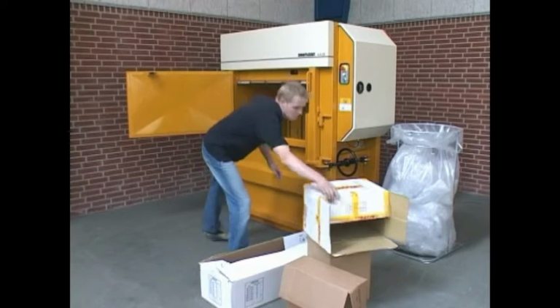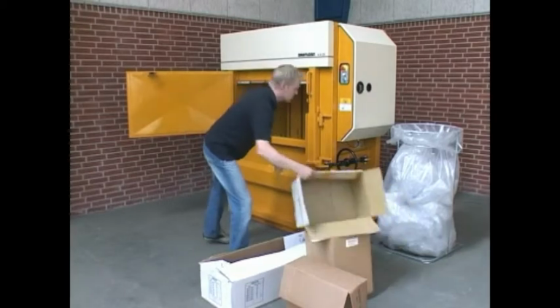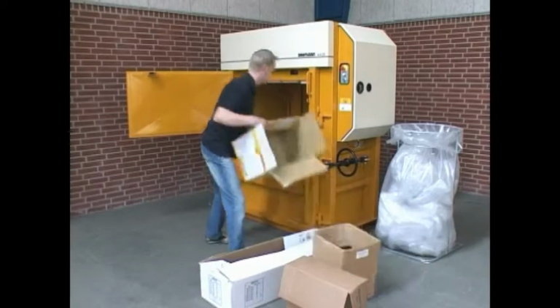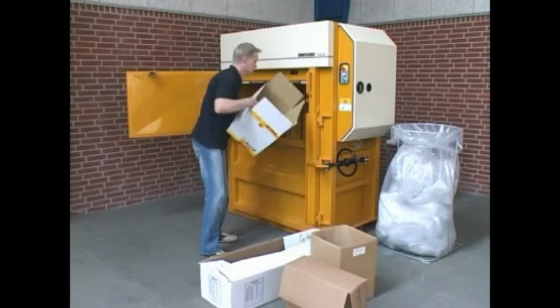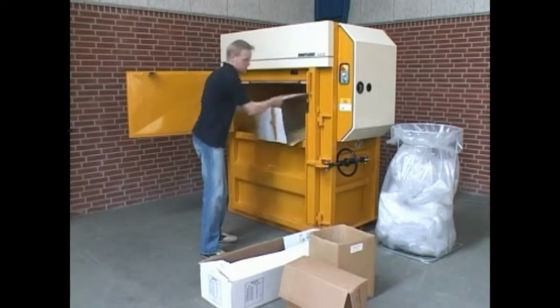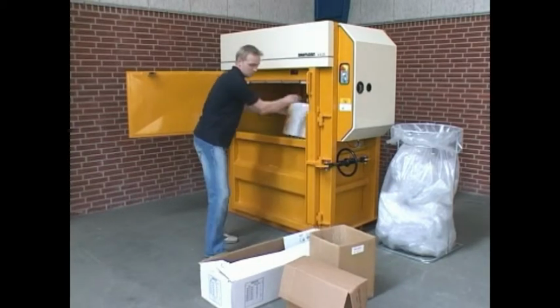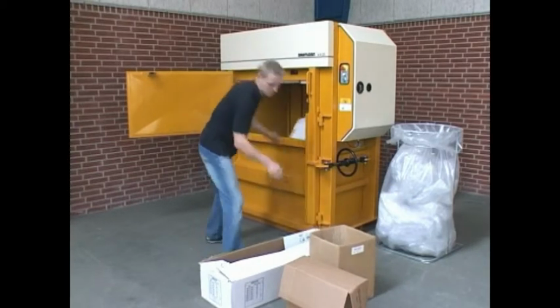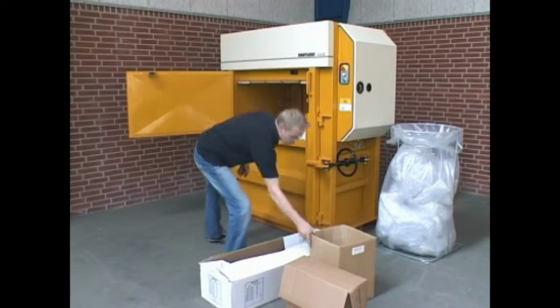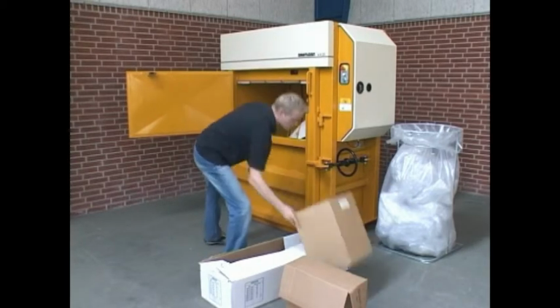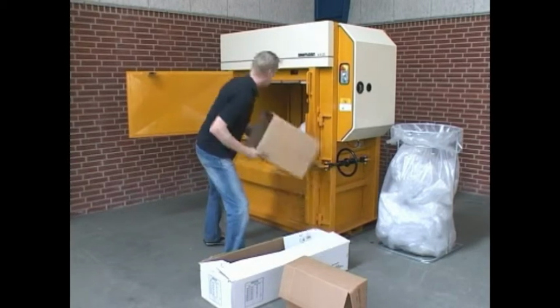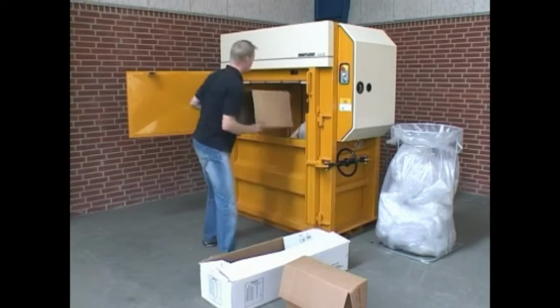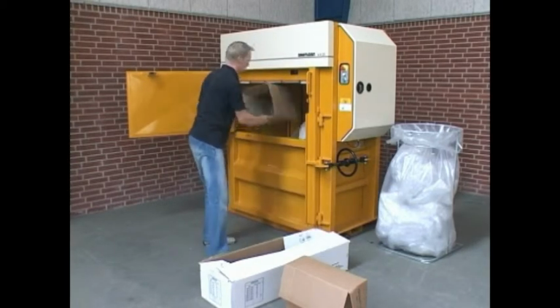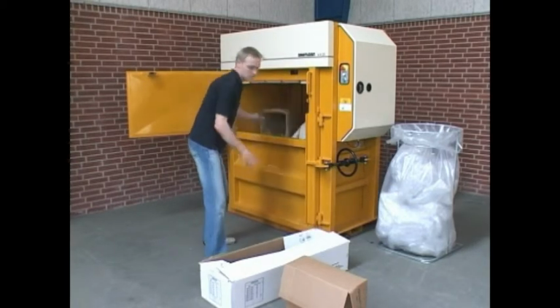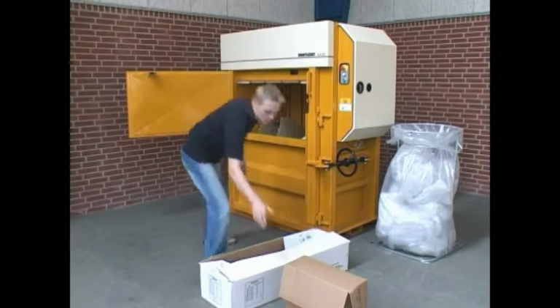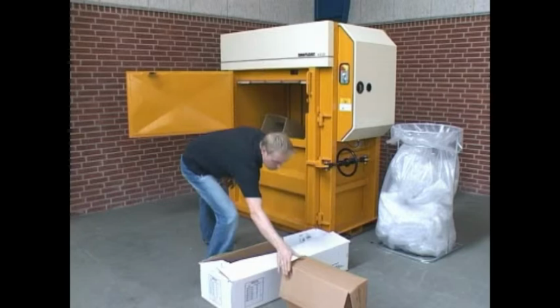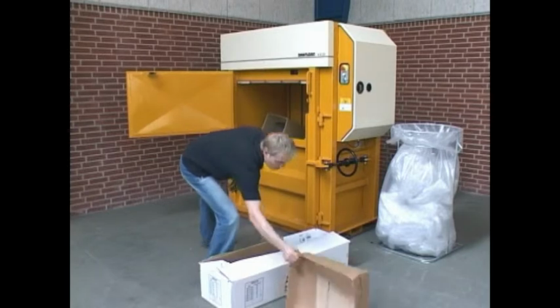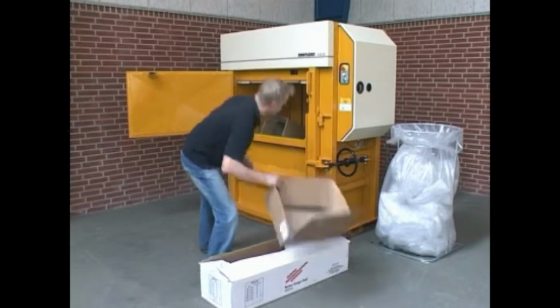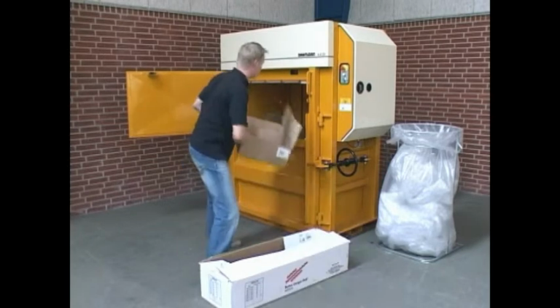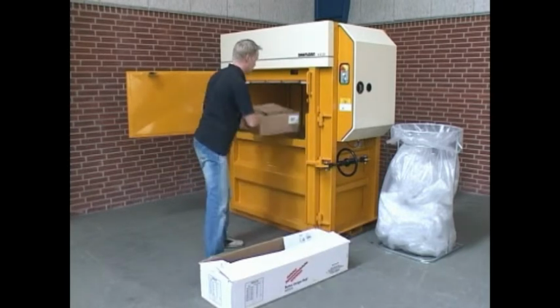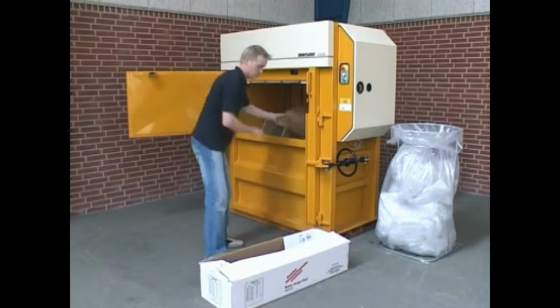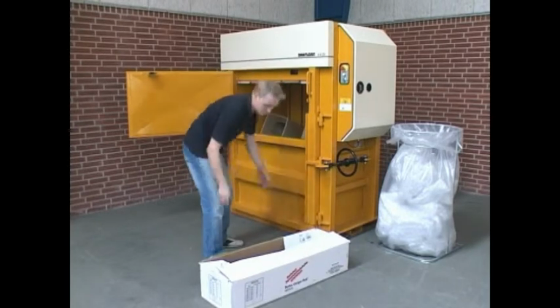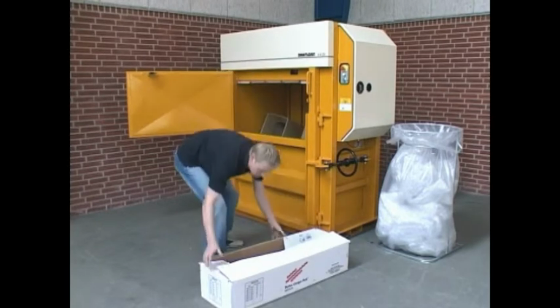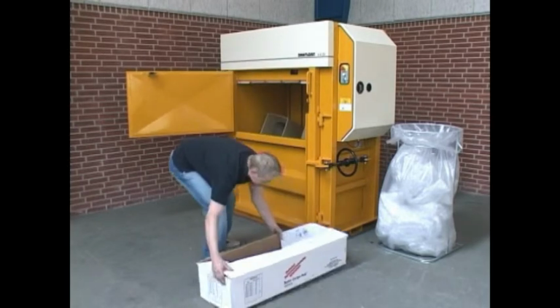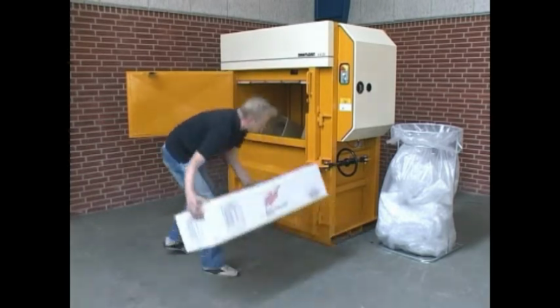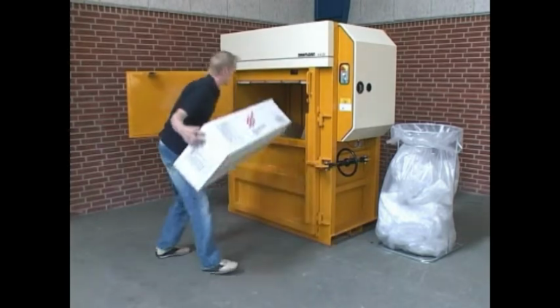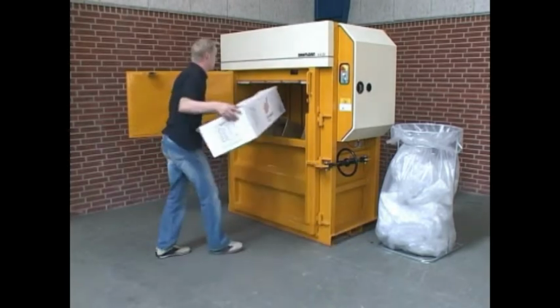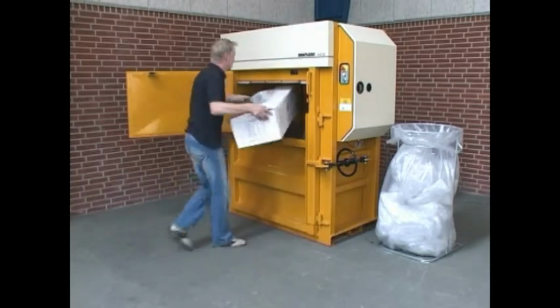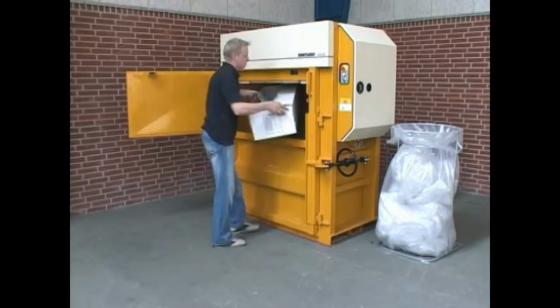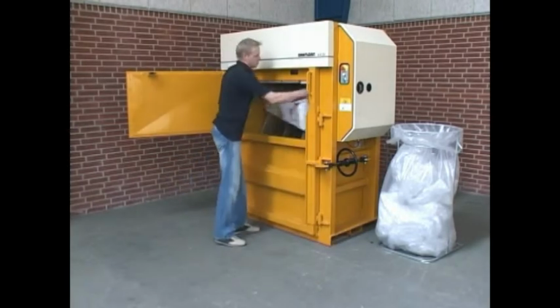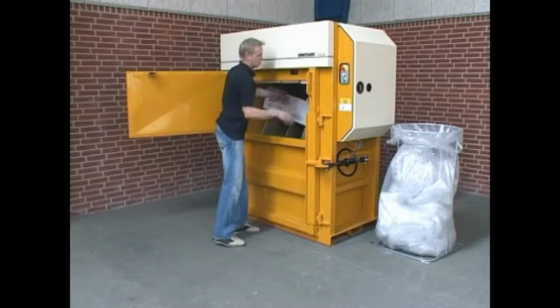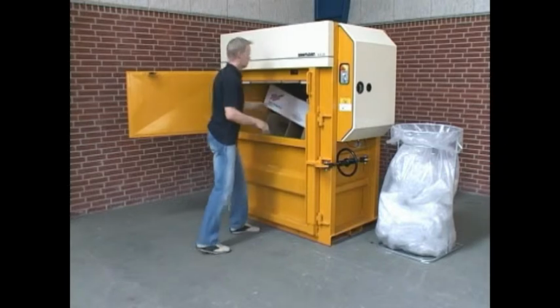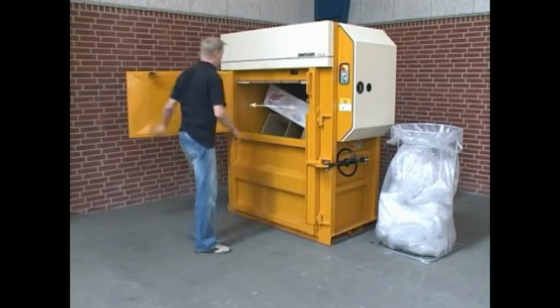Load your cardboard boxes directly at the waste source. Even very large boxes fit into the chamber without folding.